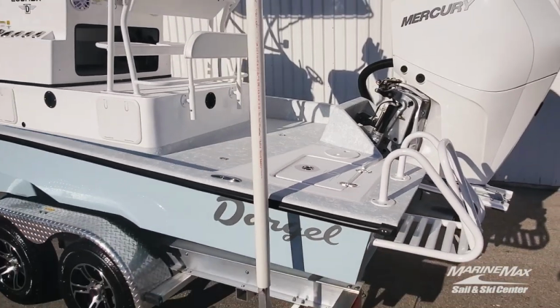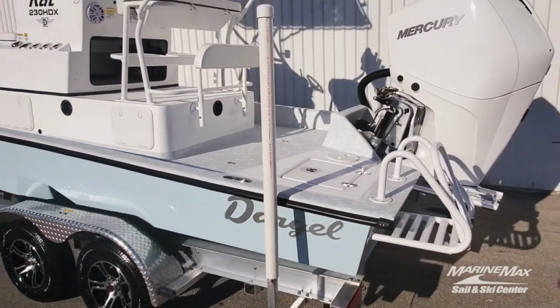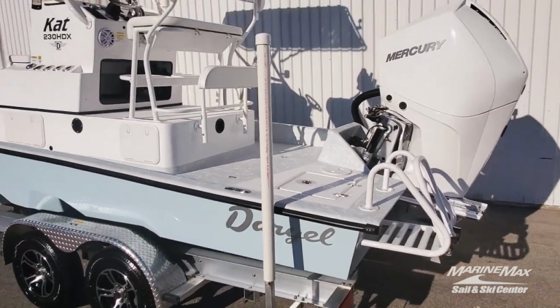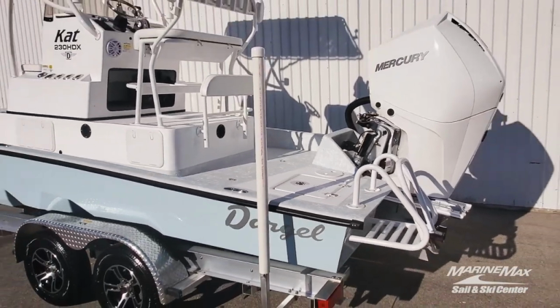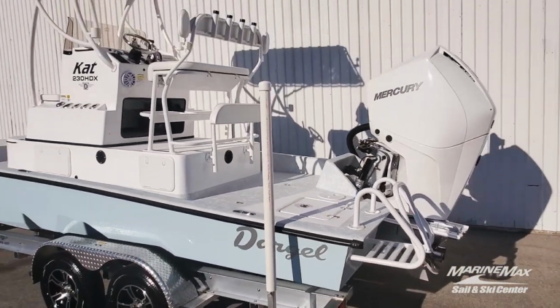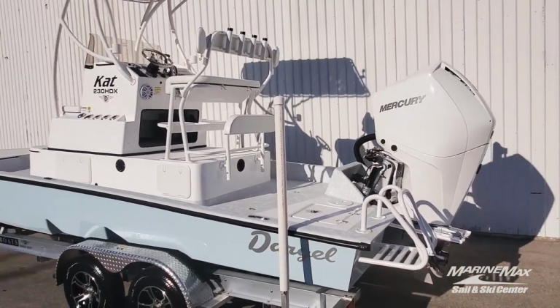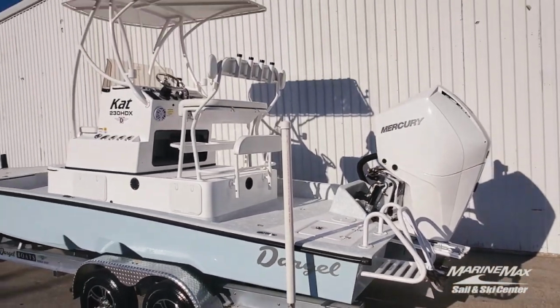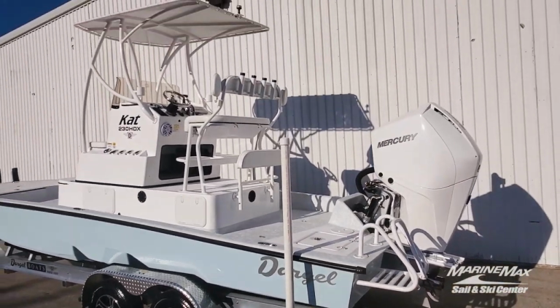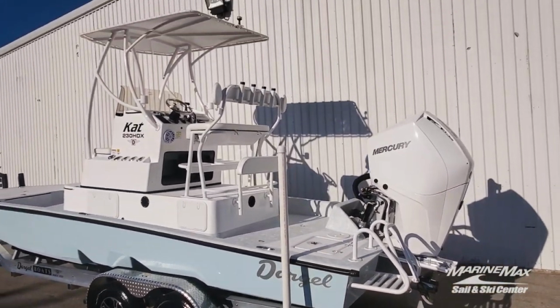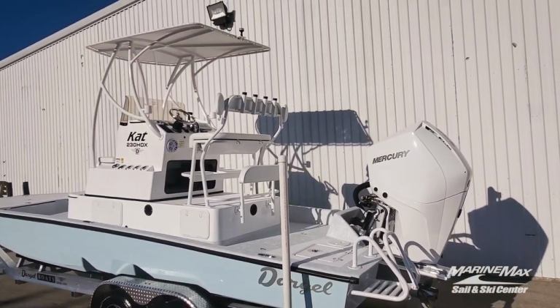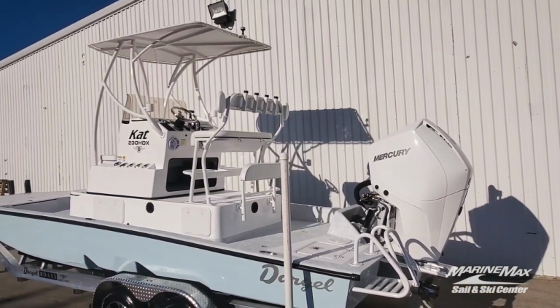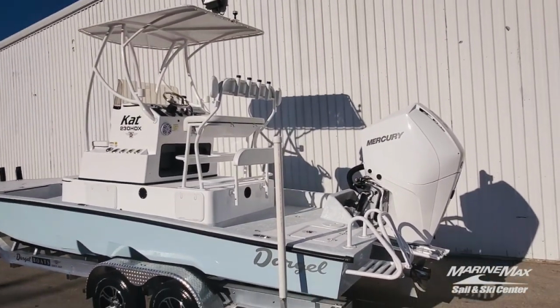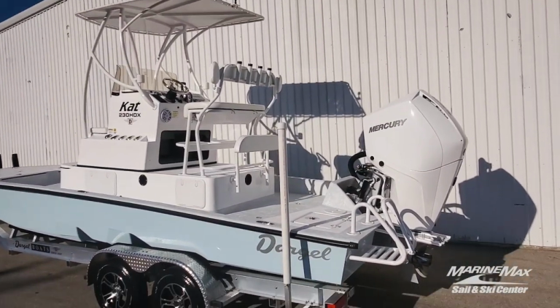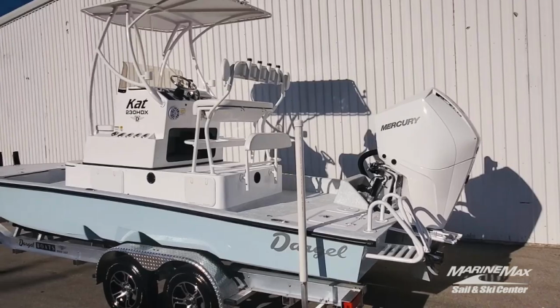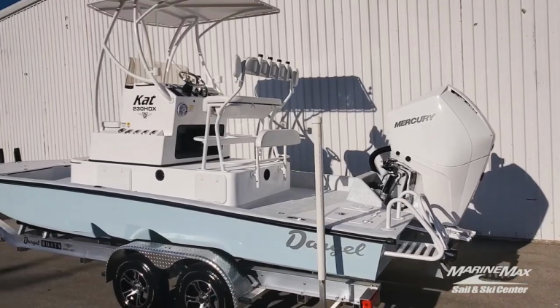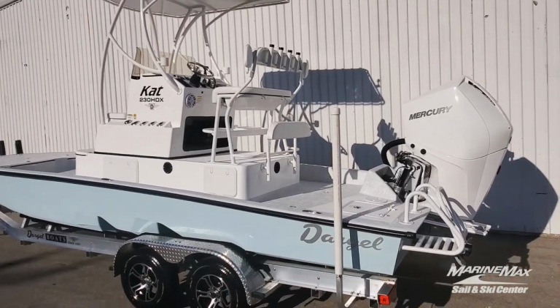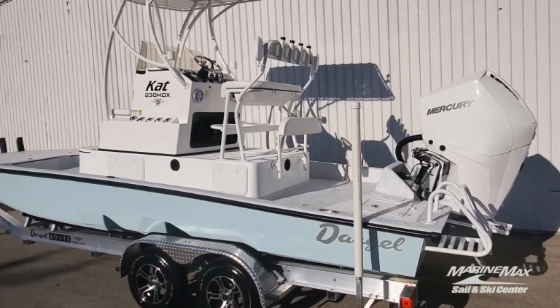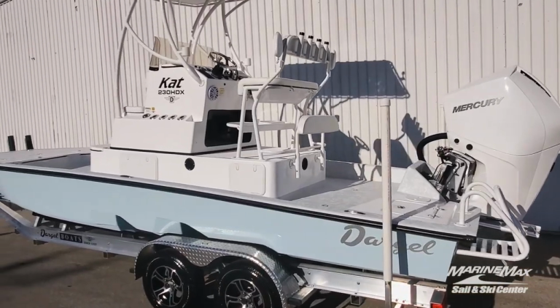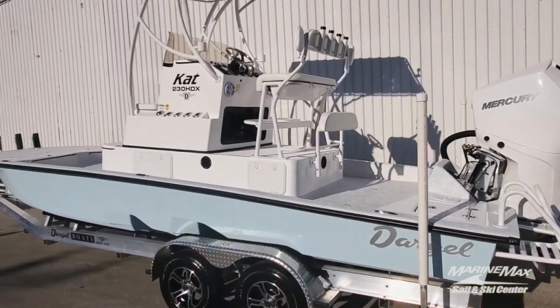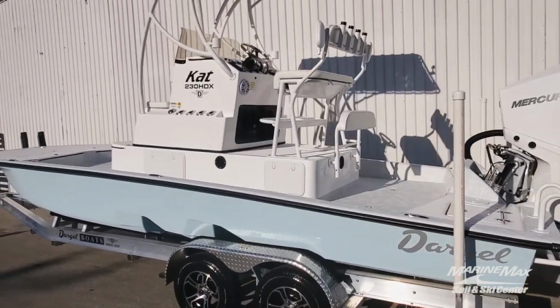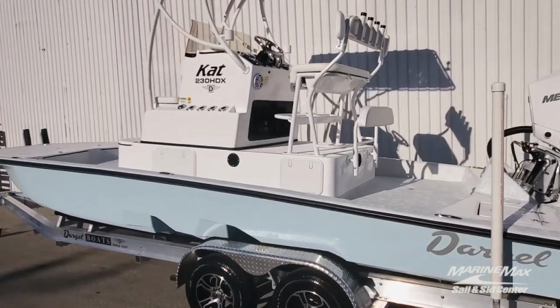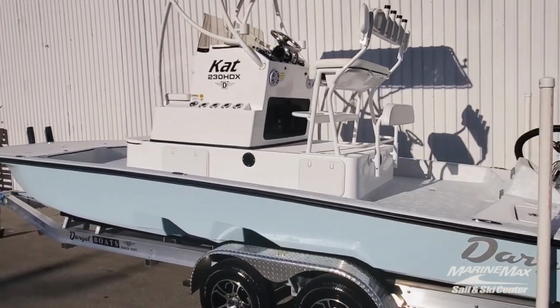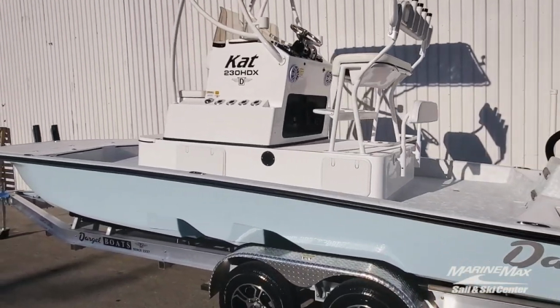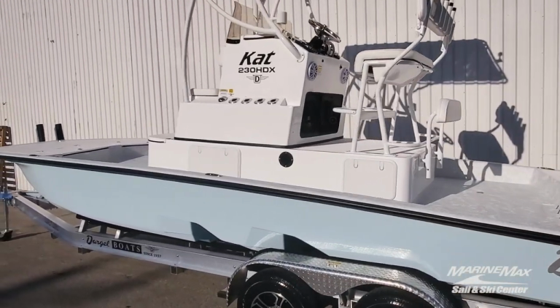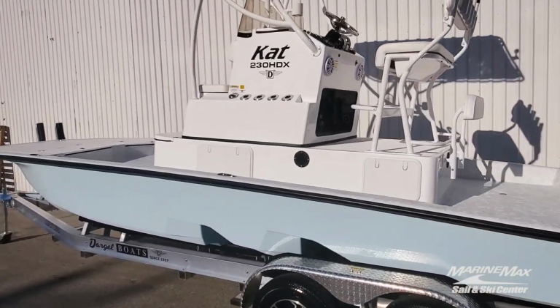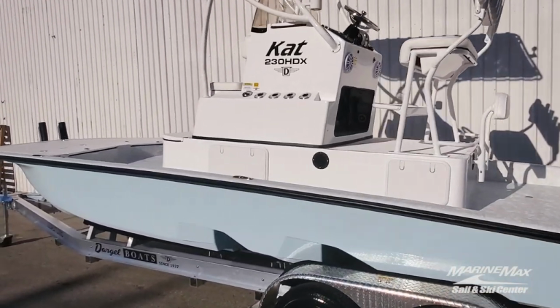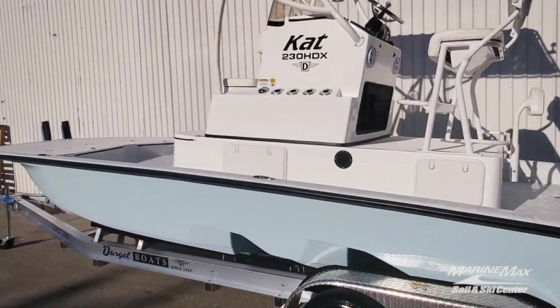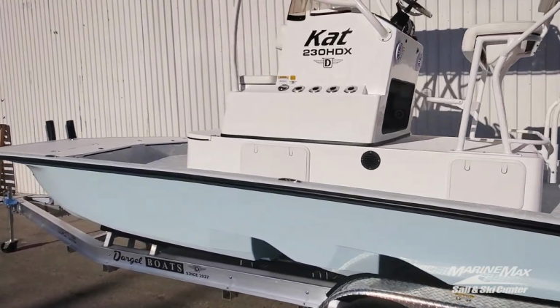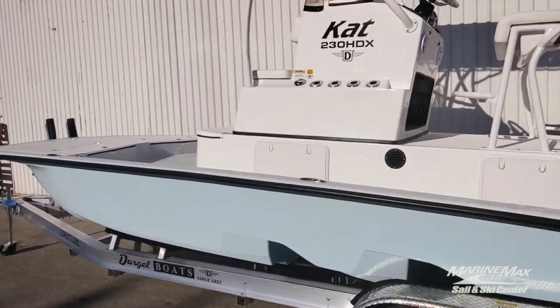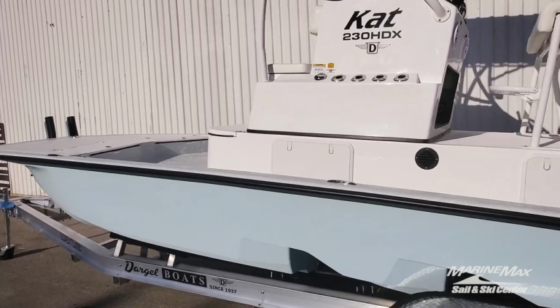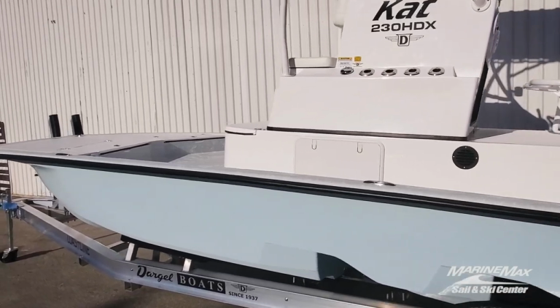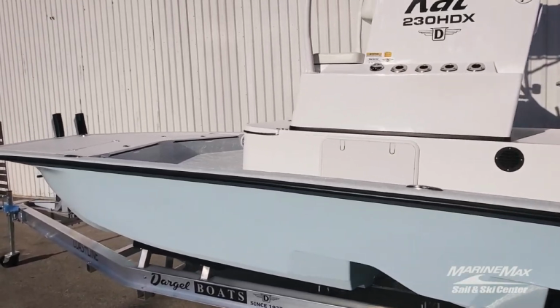Designed to fish shallow, take rough water, and cross open bays. Want to go out in the Gulf? You've got a boat that can do it all. I'll get inside in a minute — you'll see just truly how much fishing room you have in this boat.